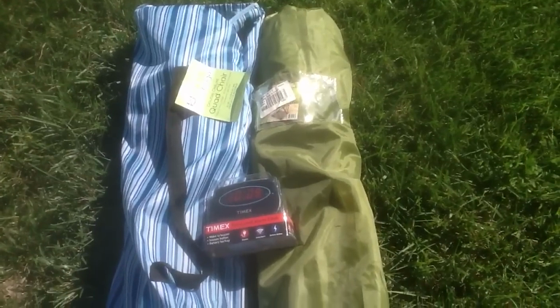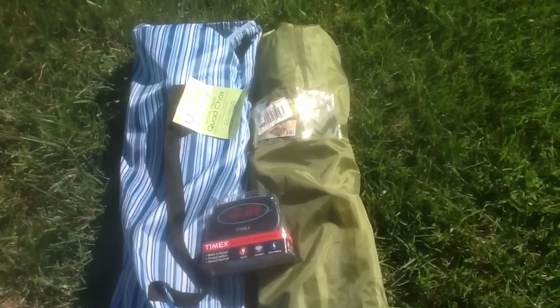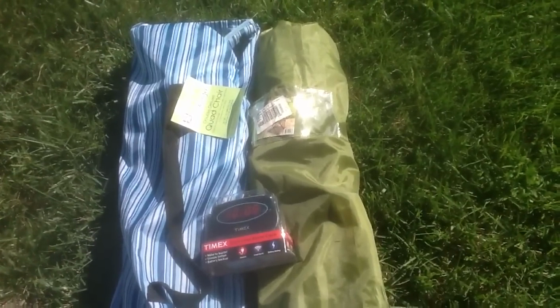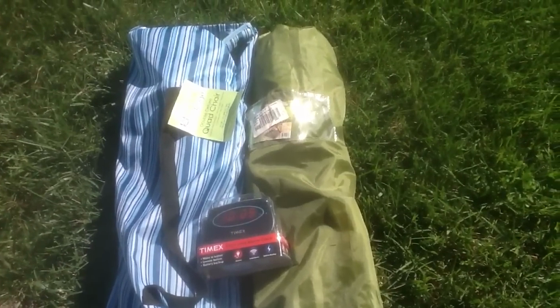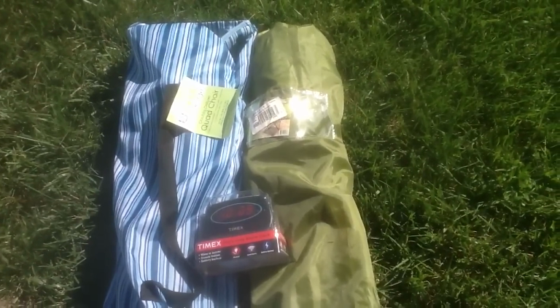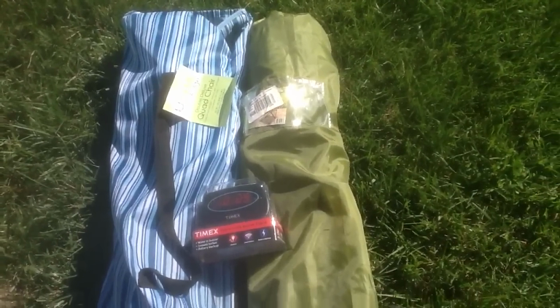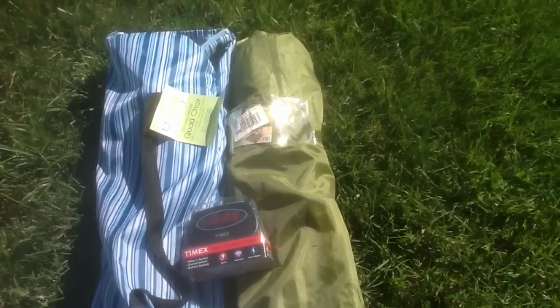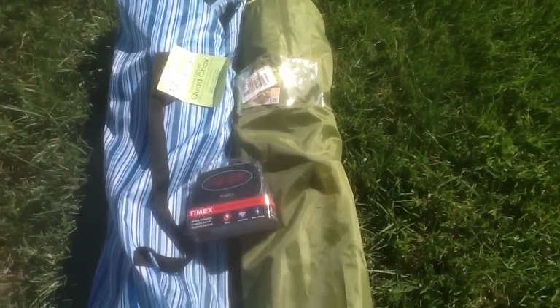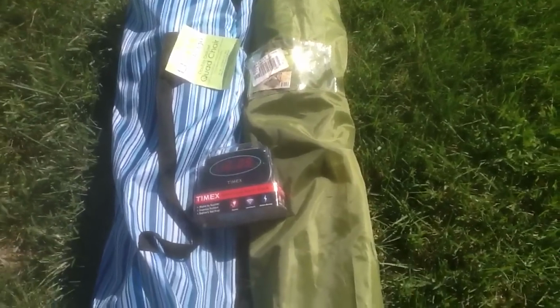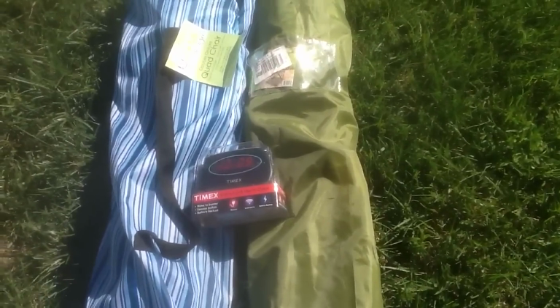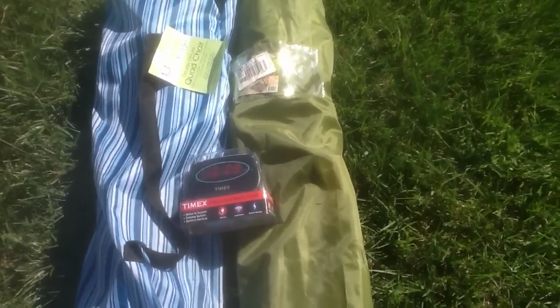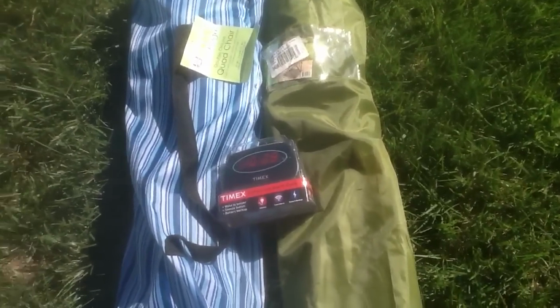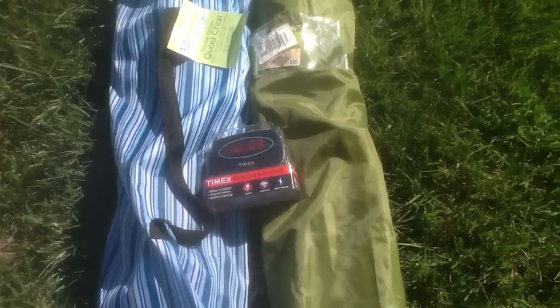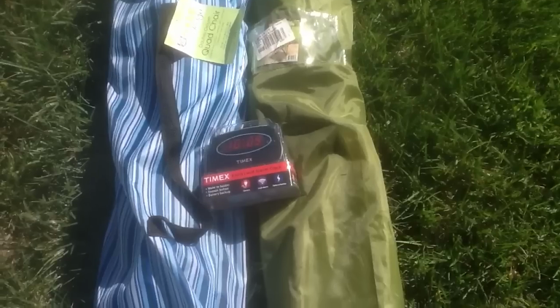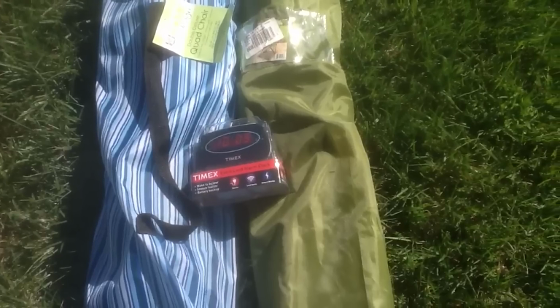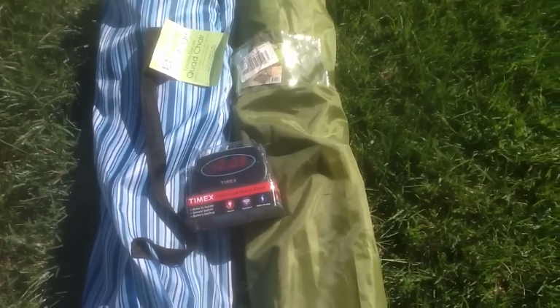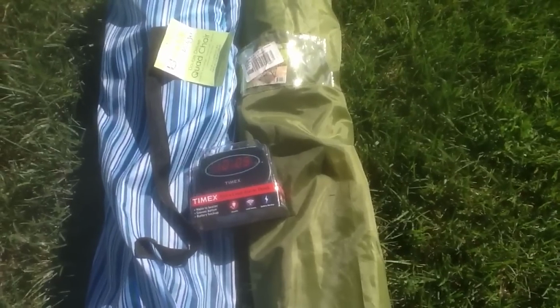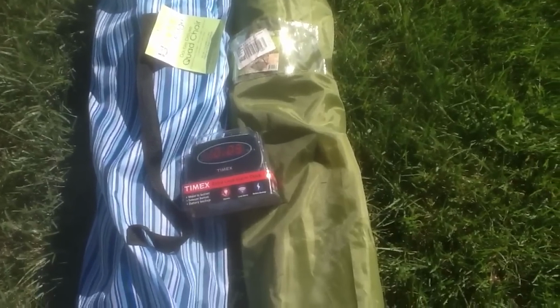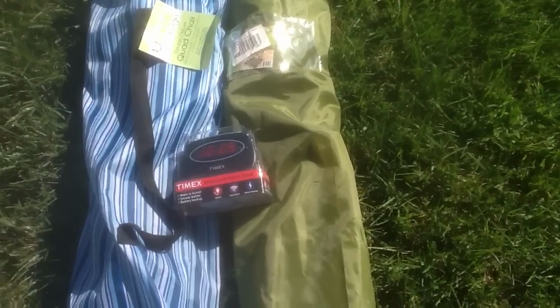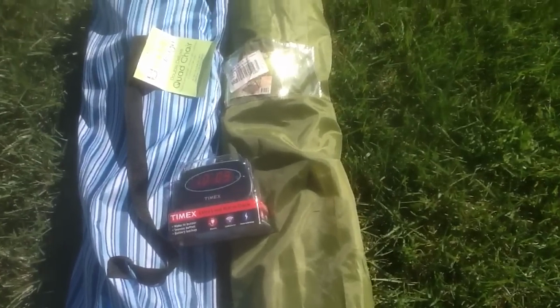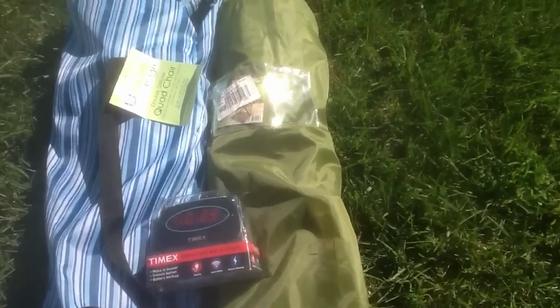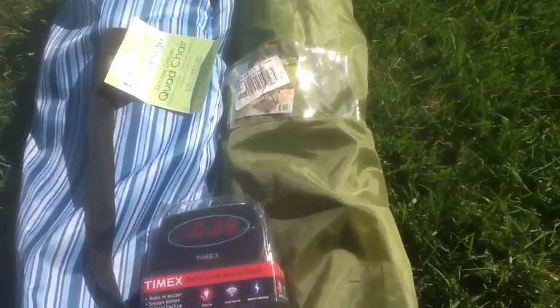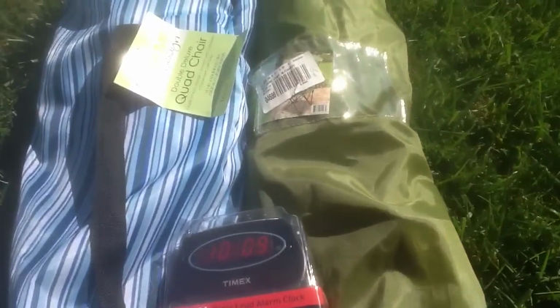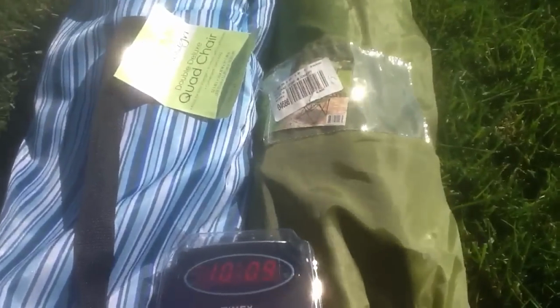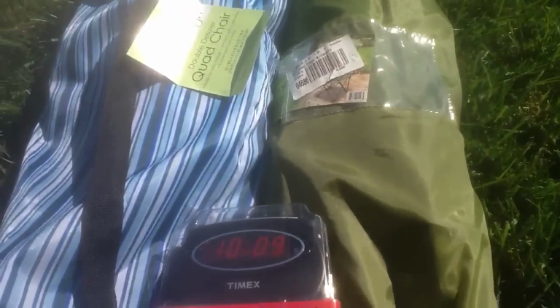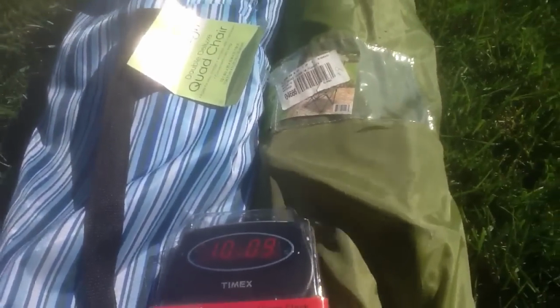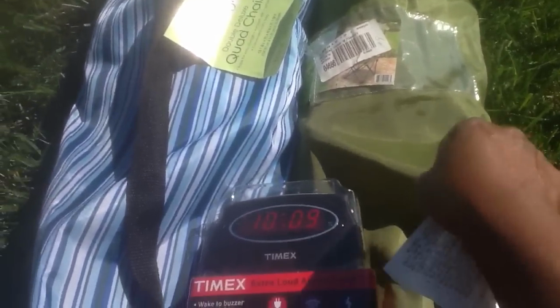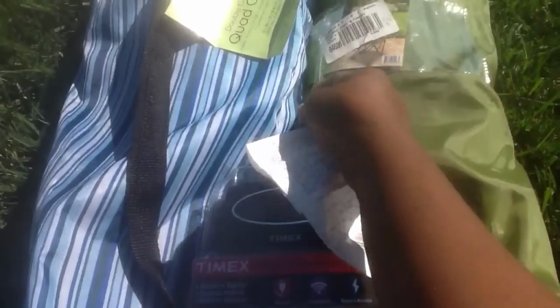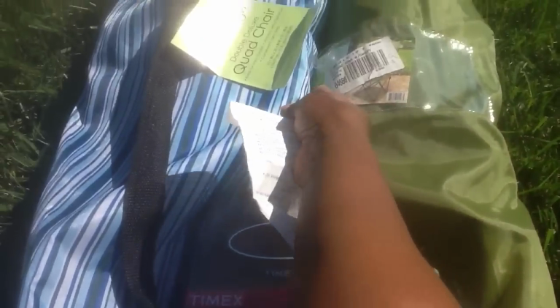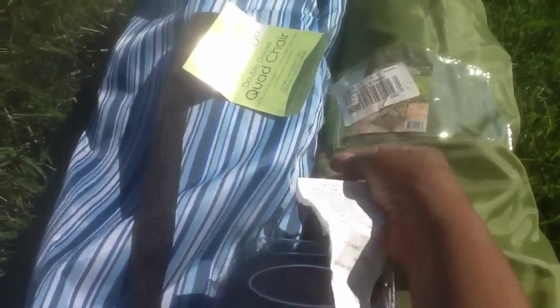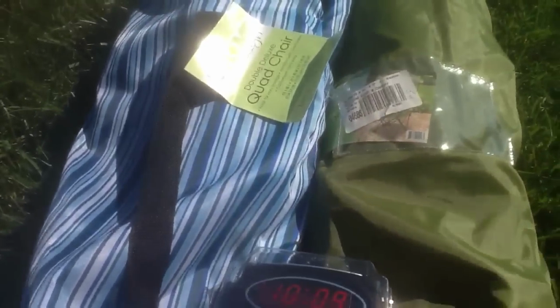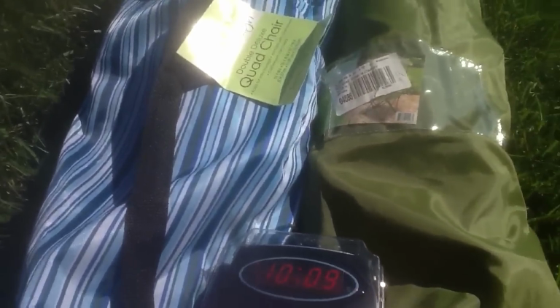Hey everybody, ModelChickenY here. I'm in my backyard today. I have some chairs for the football game and all that, and I went to Rite Aid specifically to find these chairs because I didn't get them the first go around.